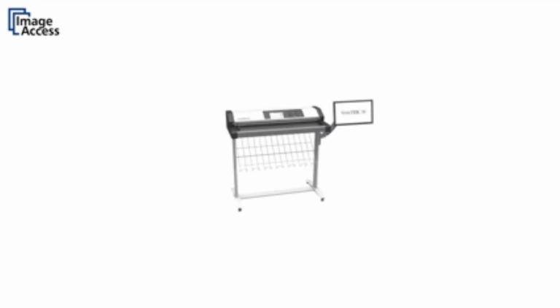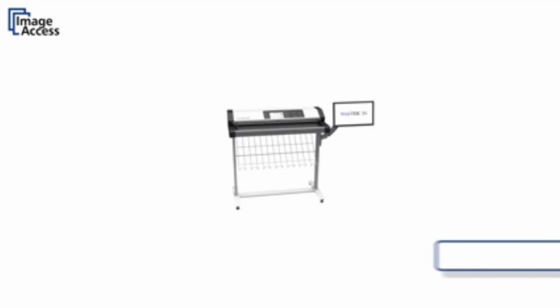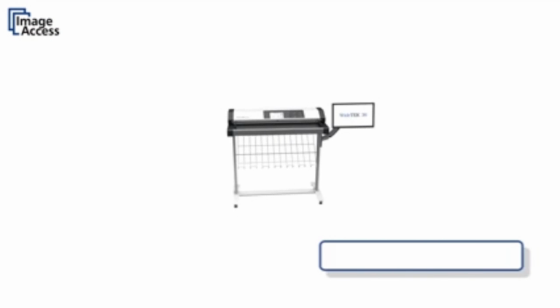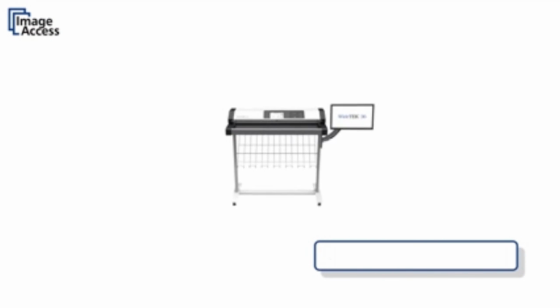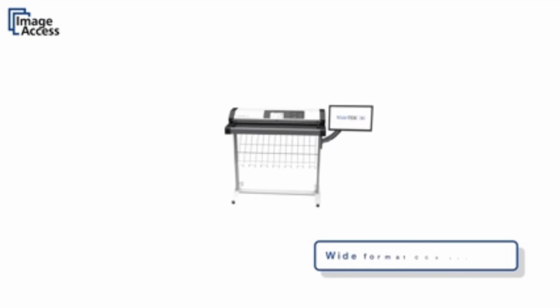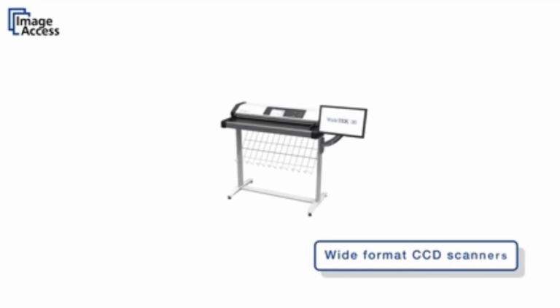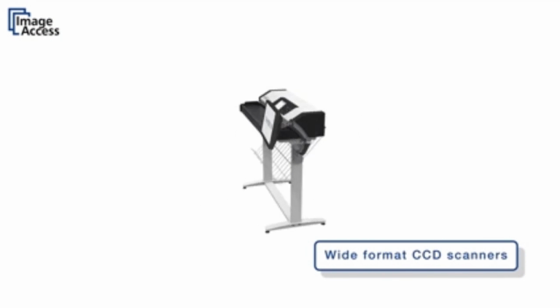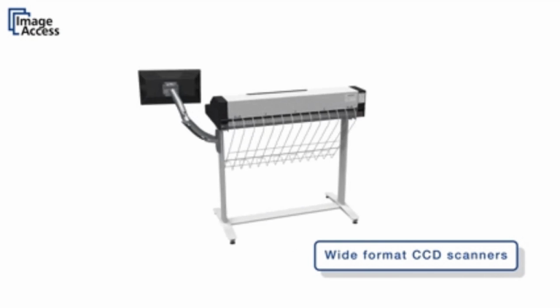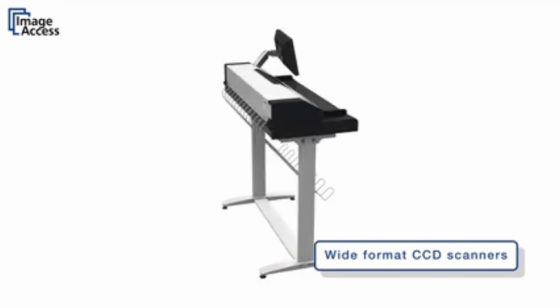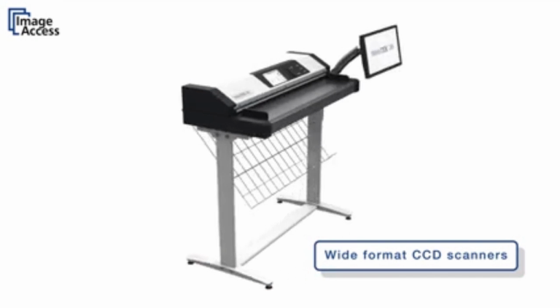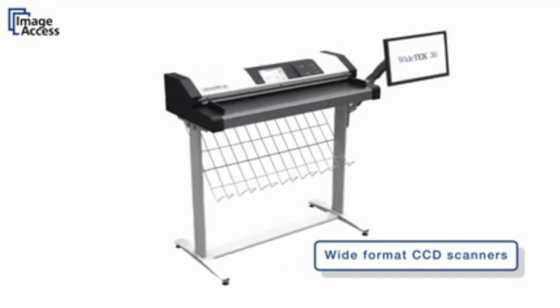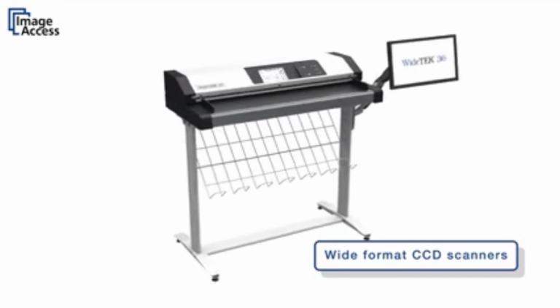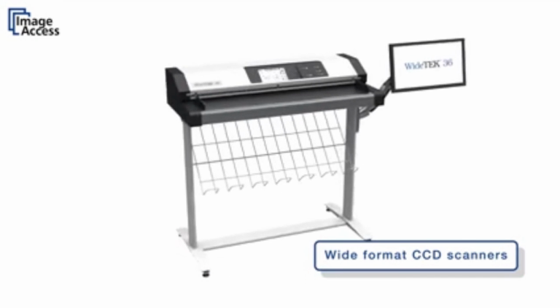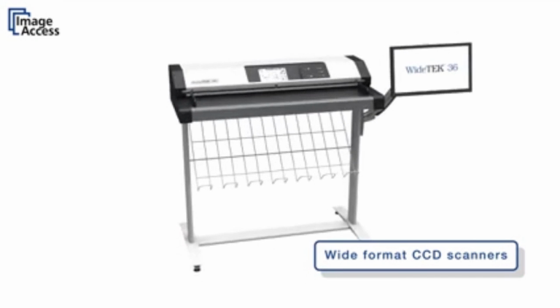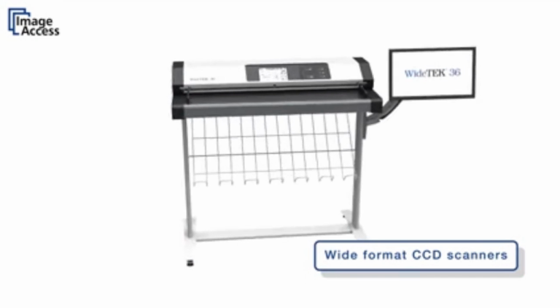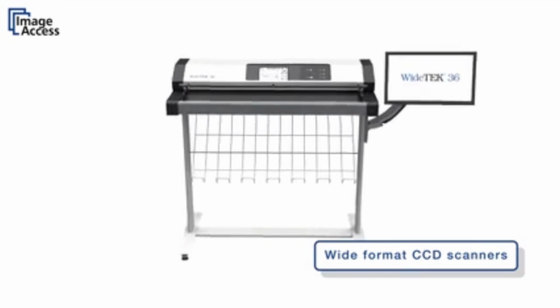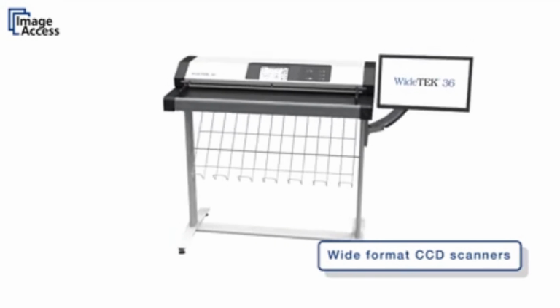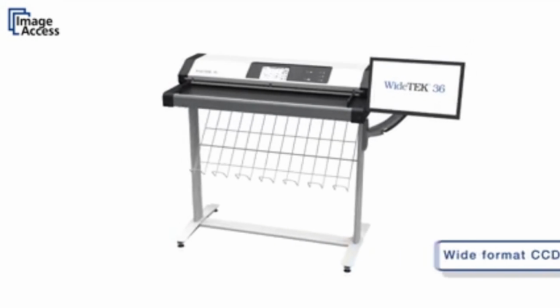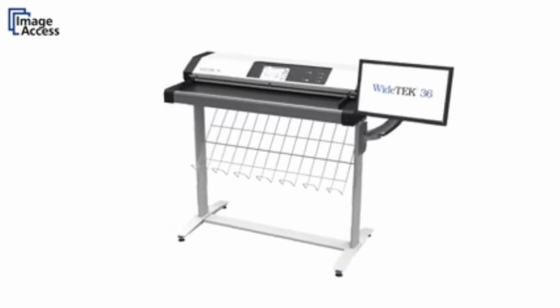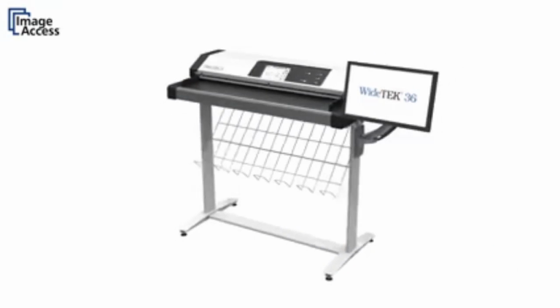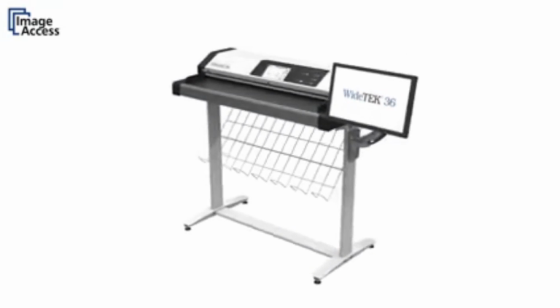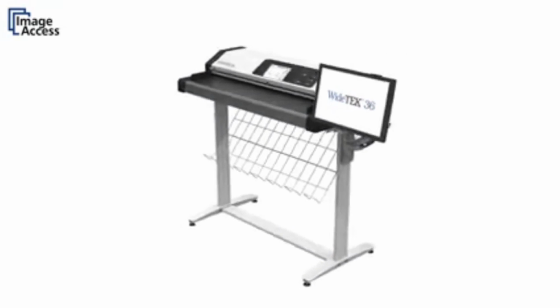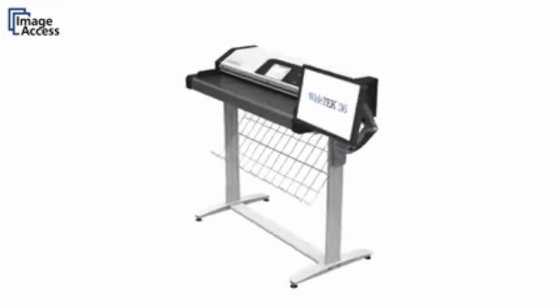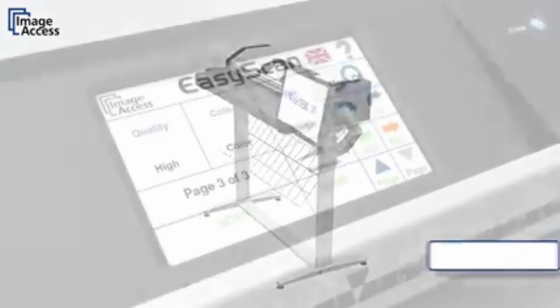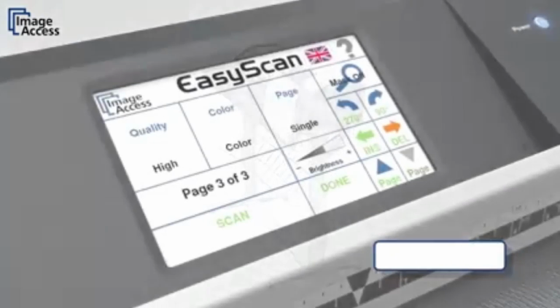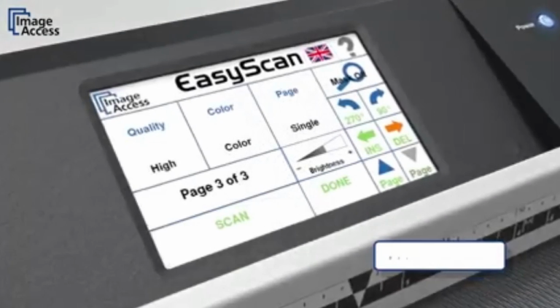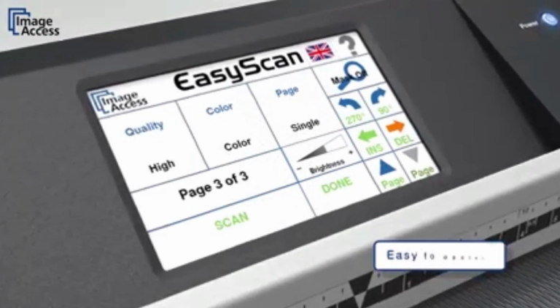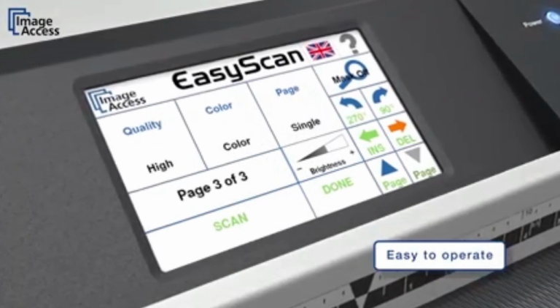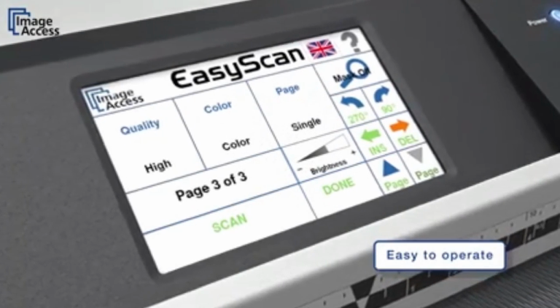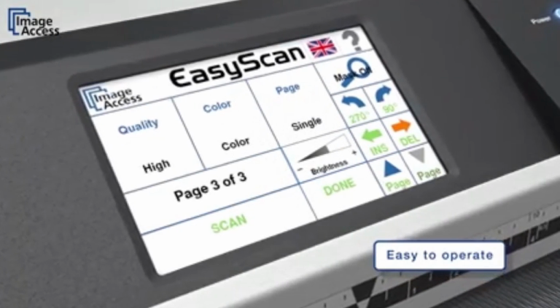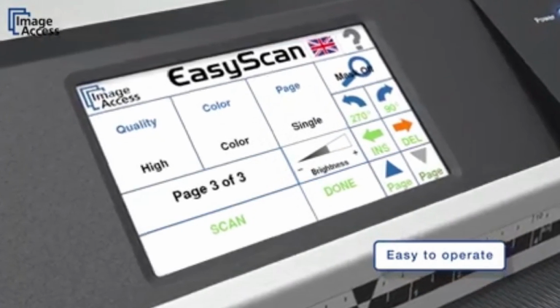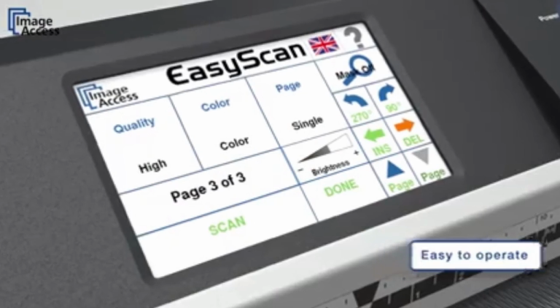The WideTEK family of wide-format color scanners are based on the latest CCD development by ImageAccess. Designed for the most challenging document properties, the scanners are still very easy to operate.